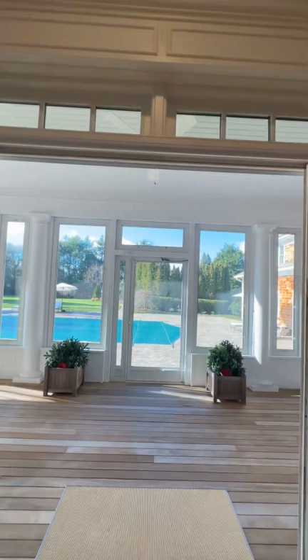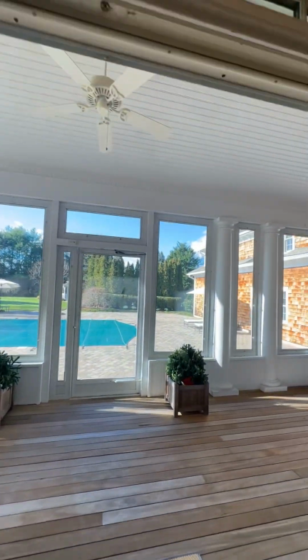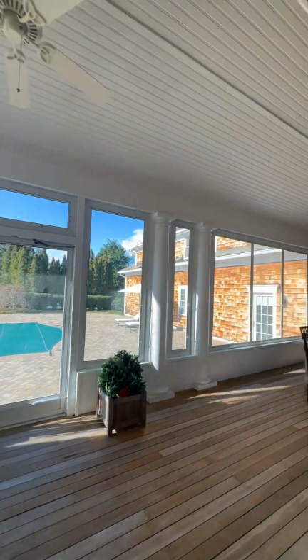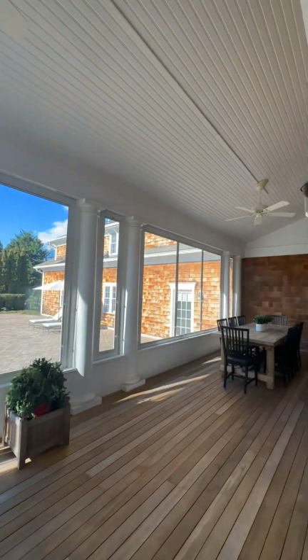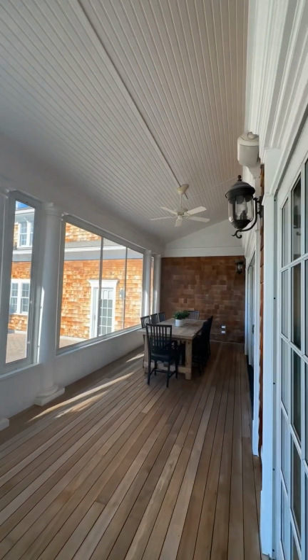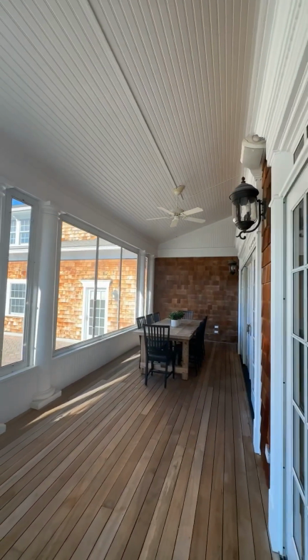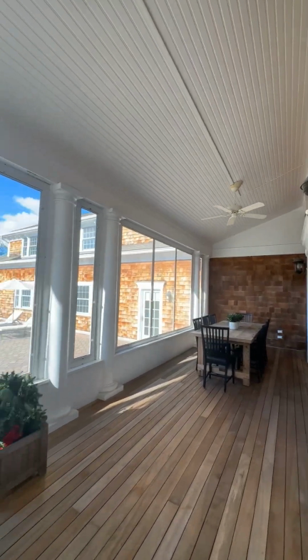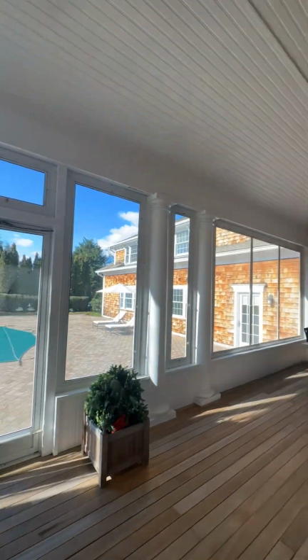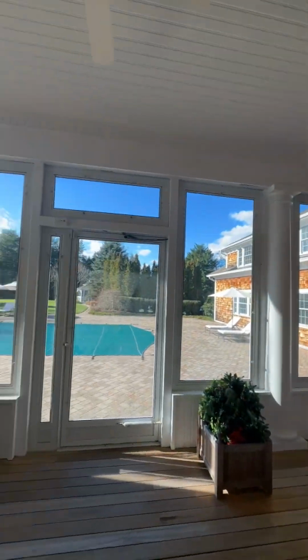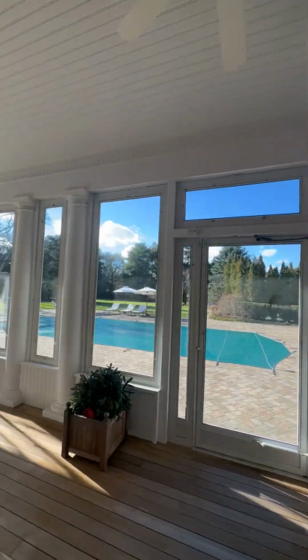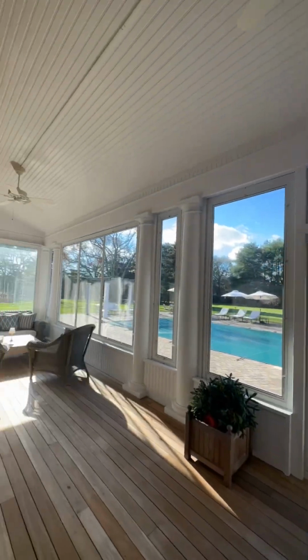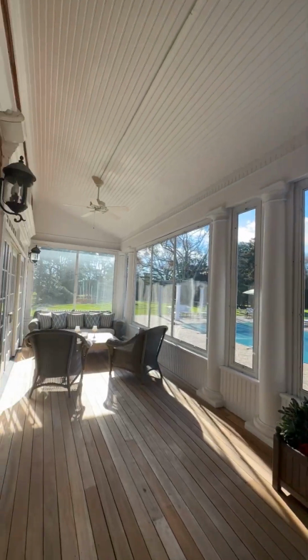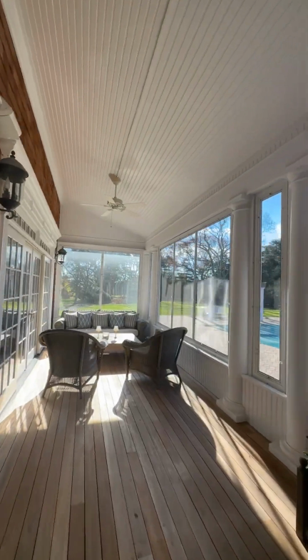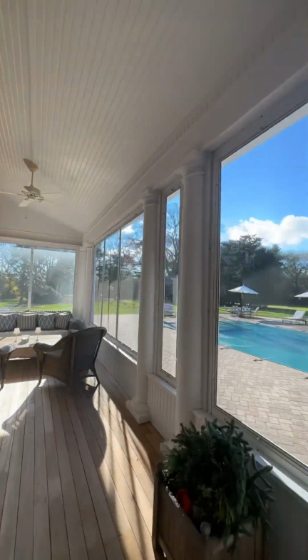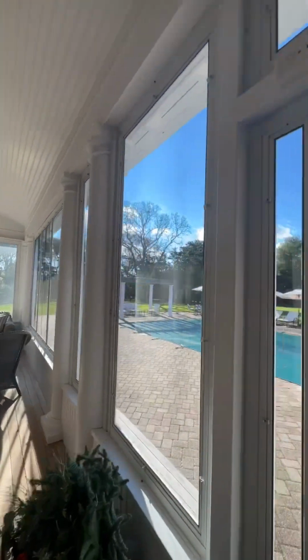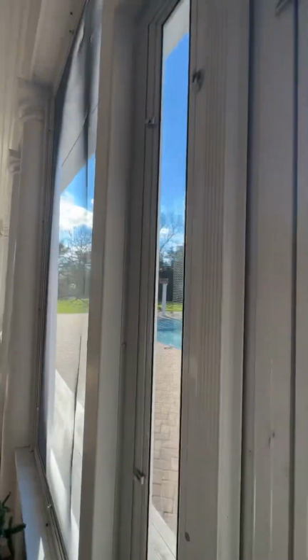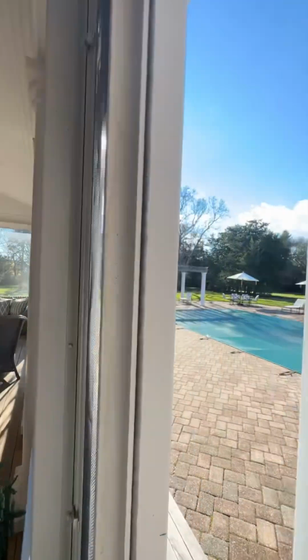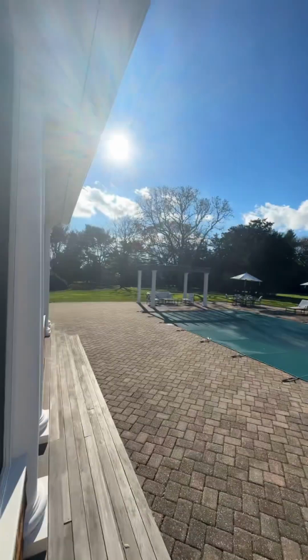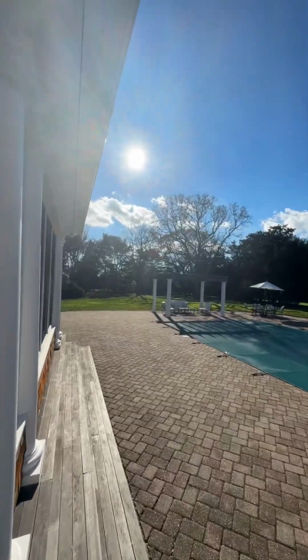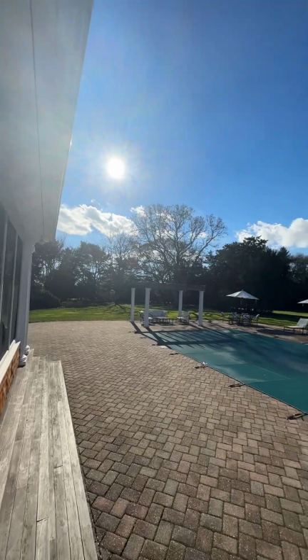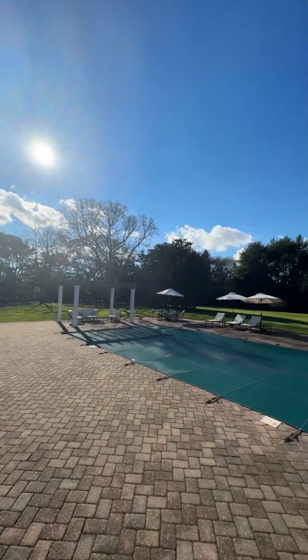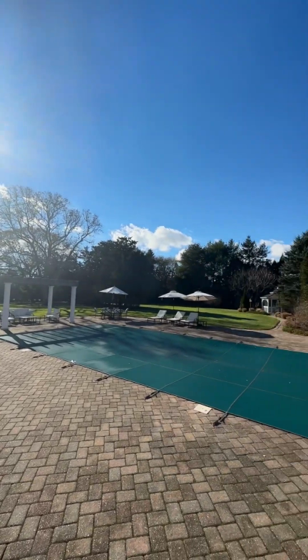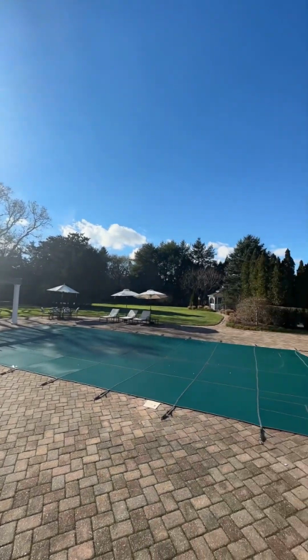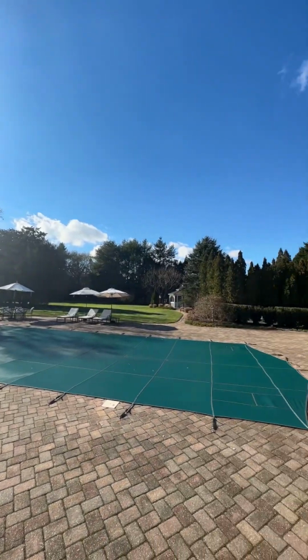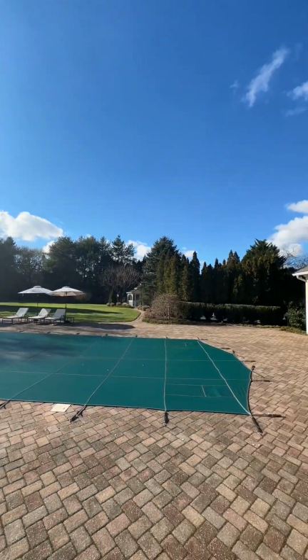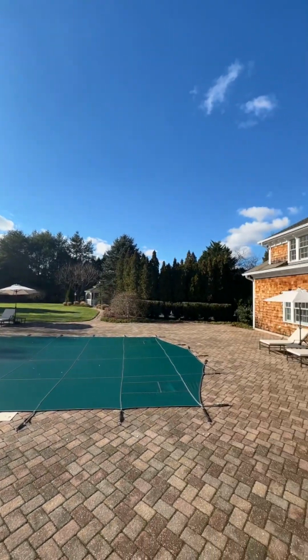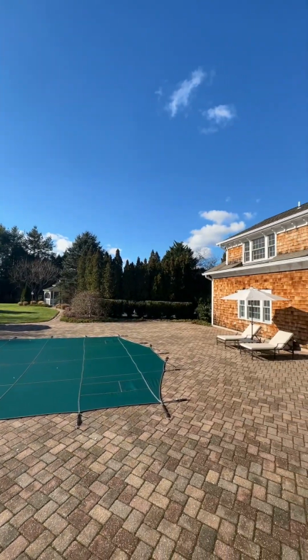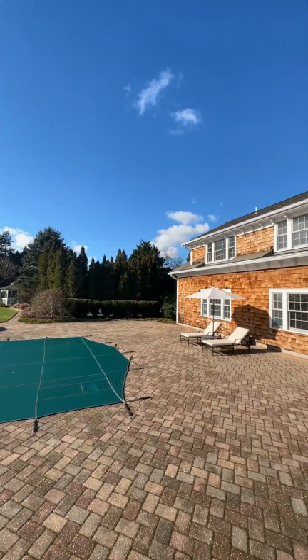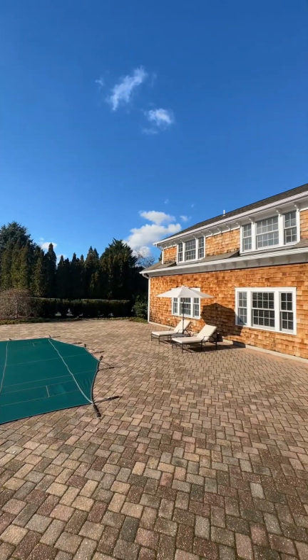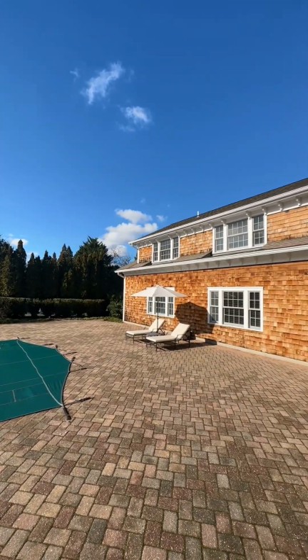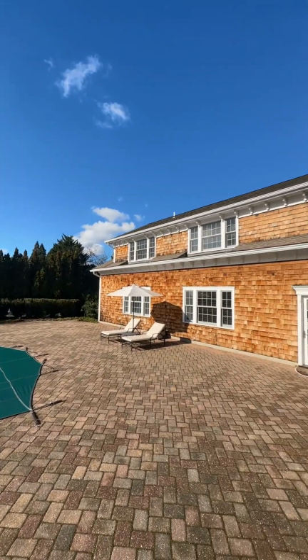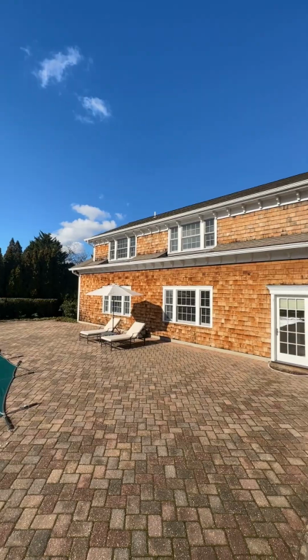The outdoor oasis features a heated gunite pool, a hard true tennis court with basketball hoop, and meticulously landscaped grounds. Visit 15bridlepath.com to learn more.